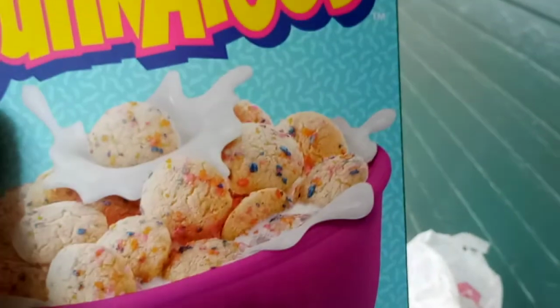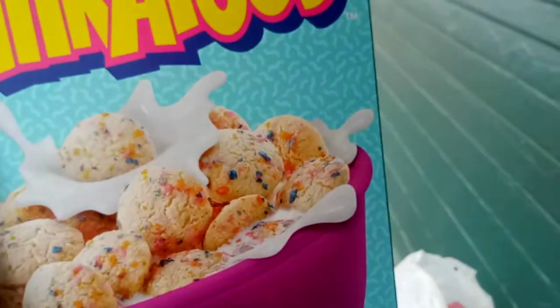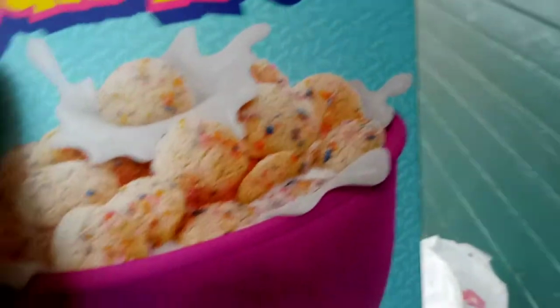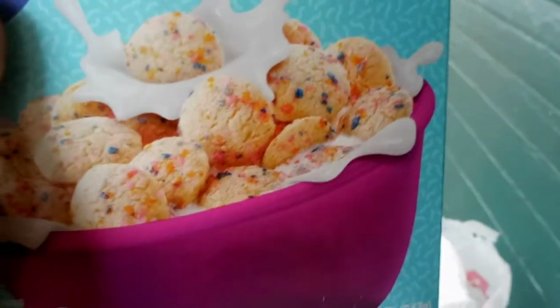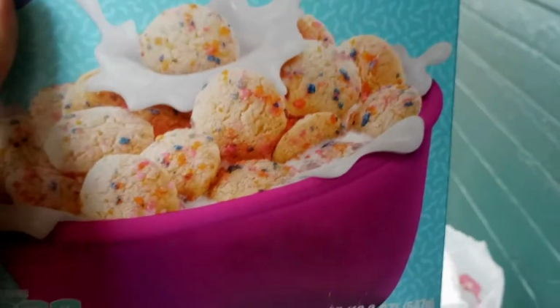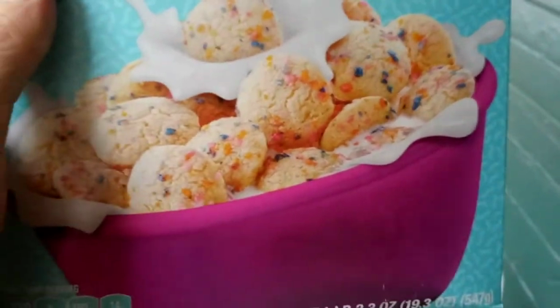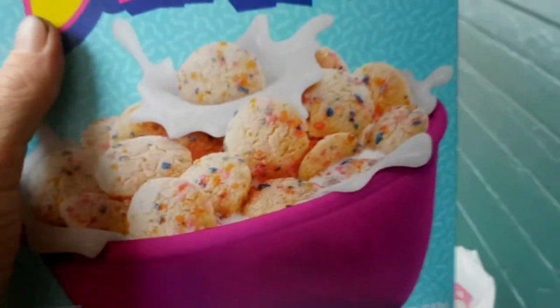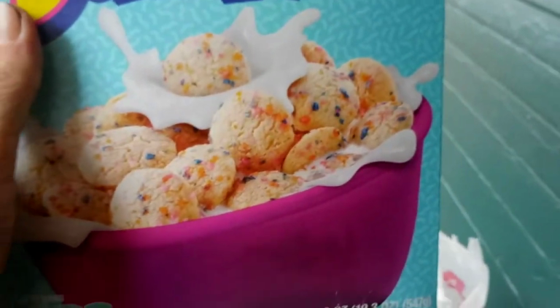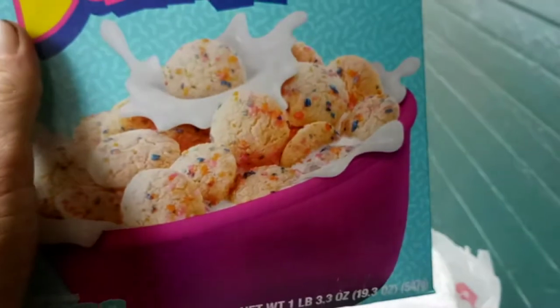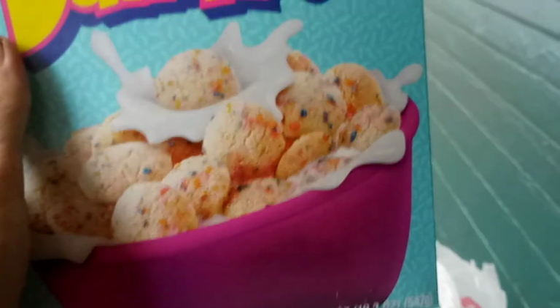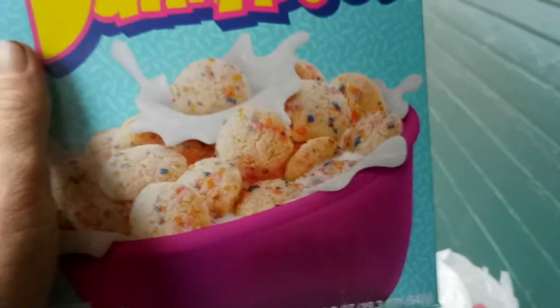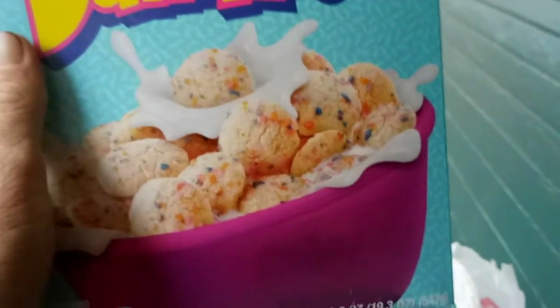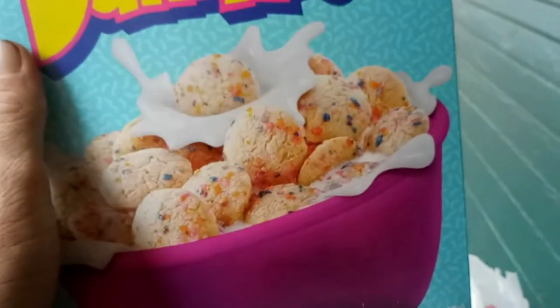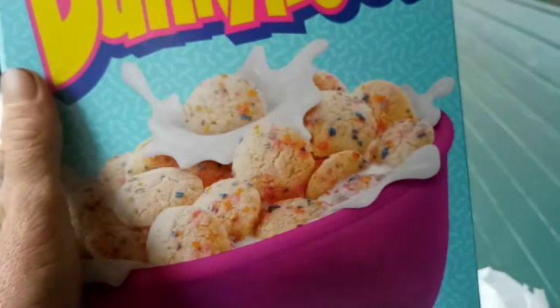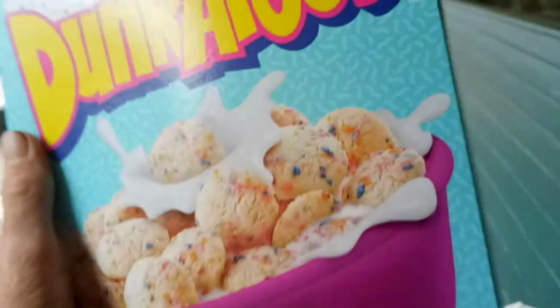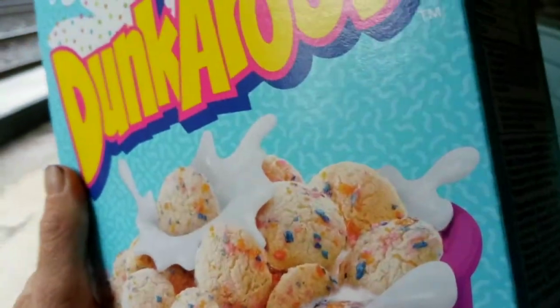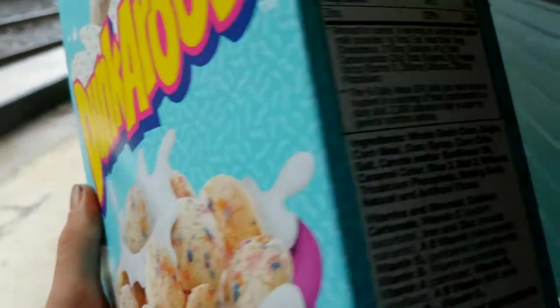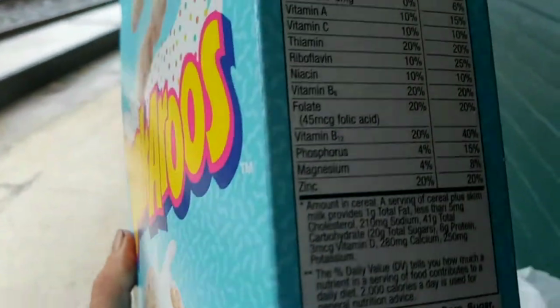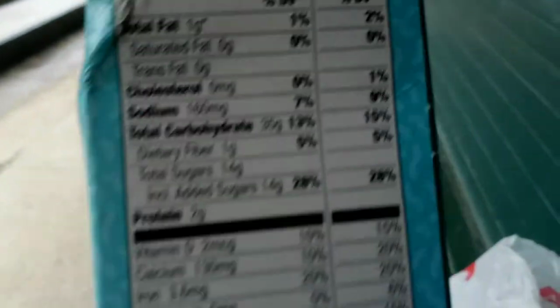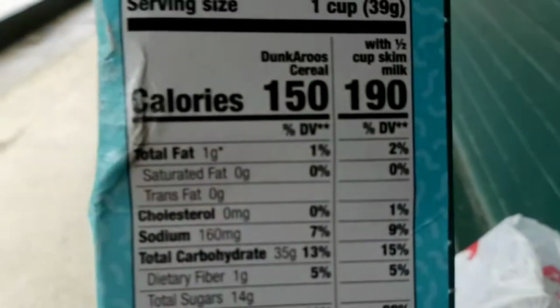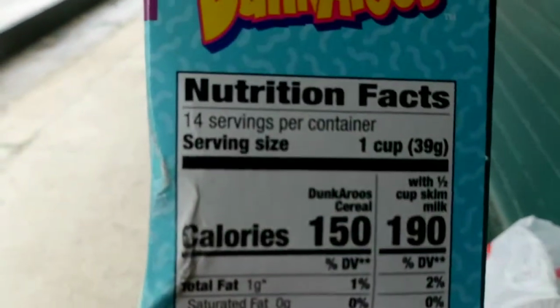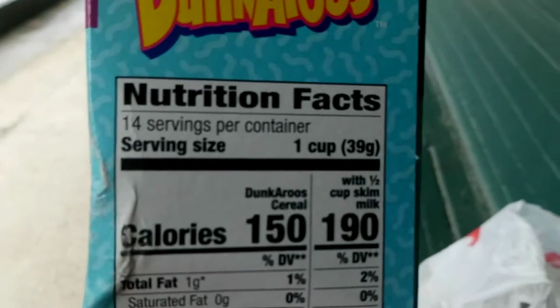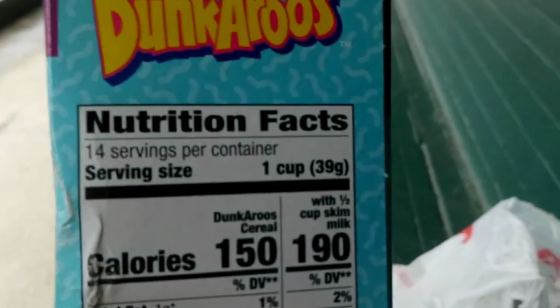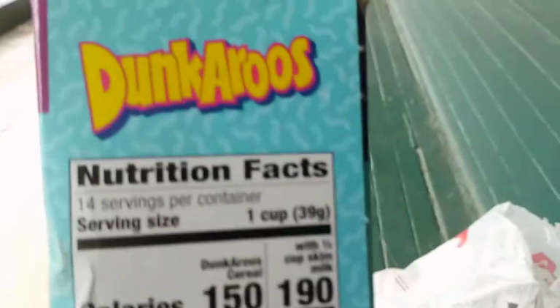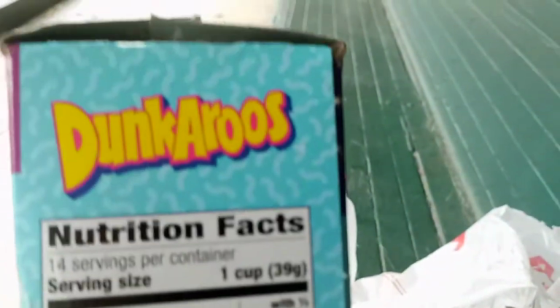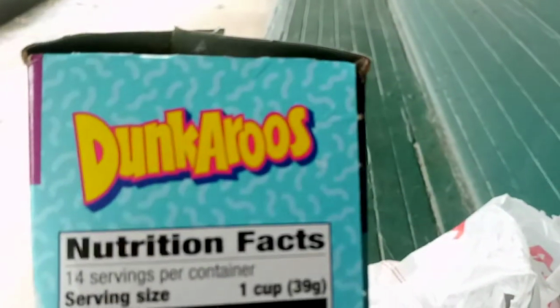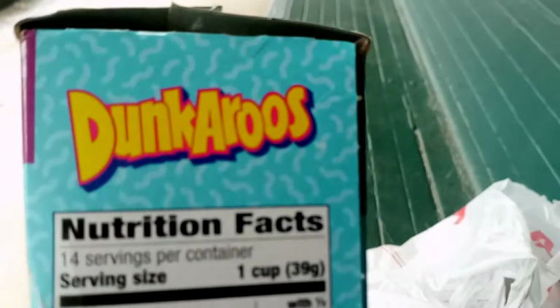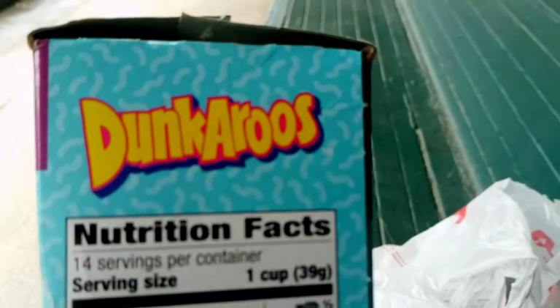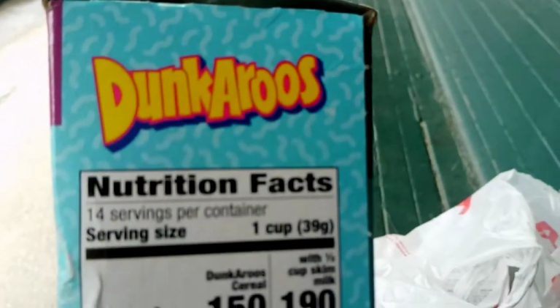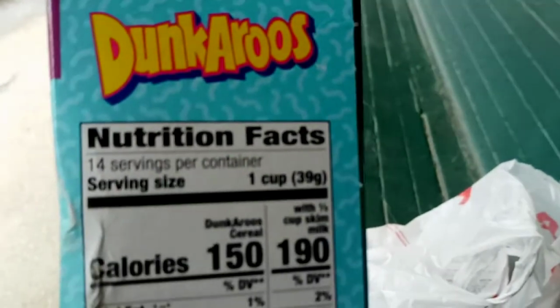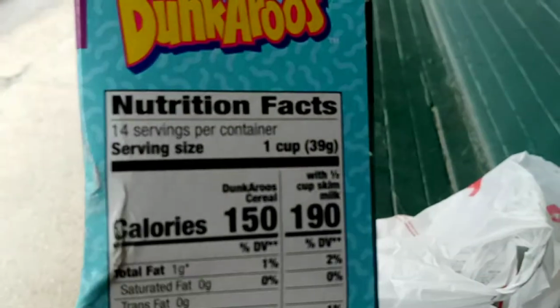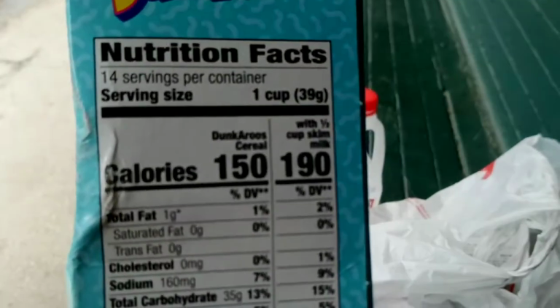I'm not sure this cereal is going to last — they'll probably discontinue it. It doesn't taste like the cookies from Dunkaroos. I paid $3.64 for it, I think. I'll put it in the description.